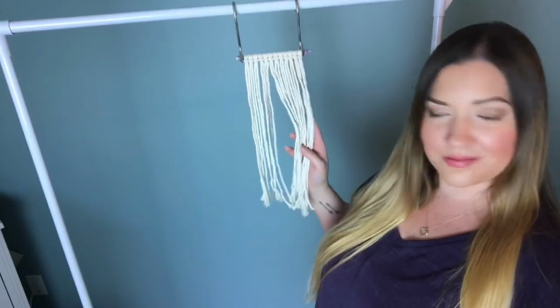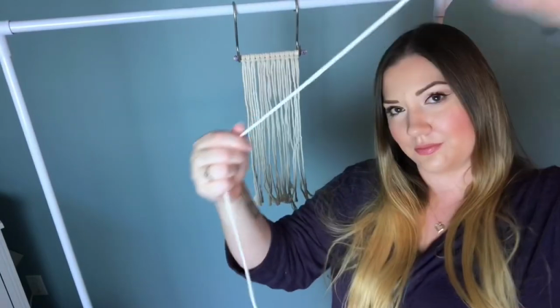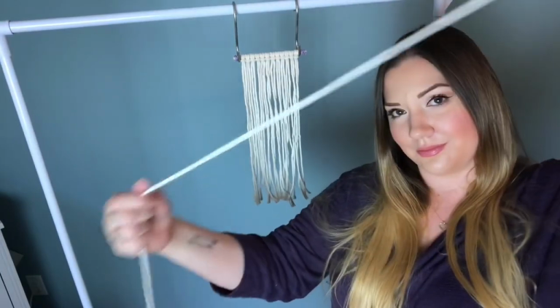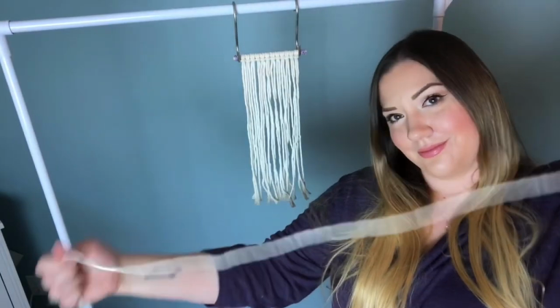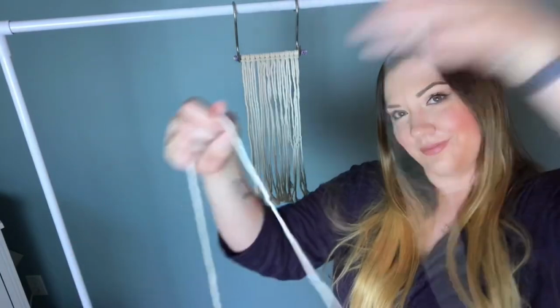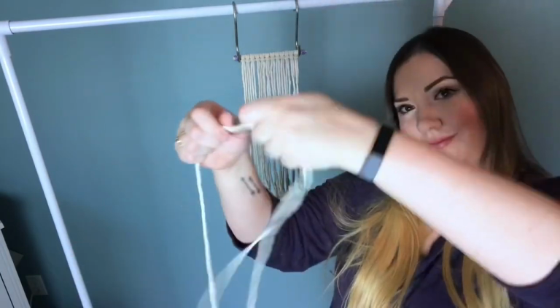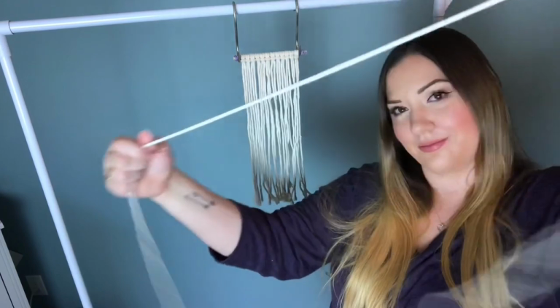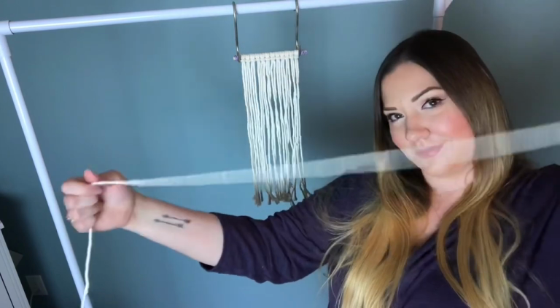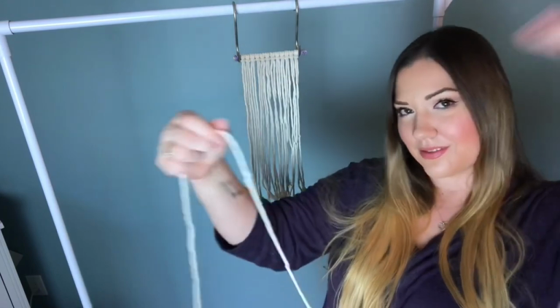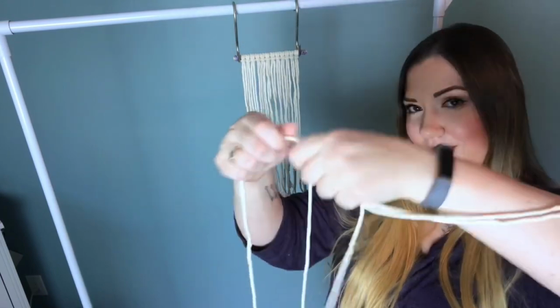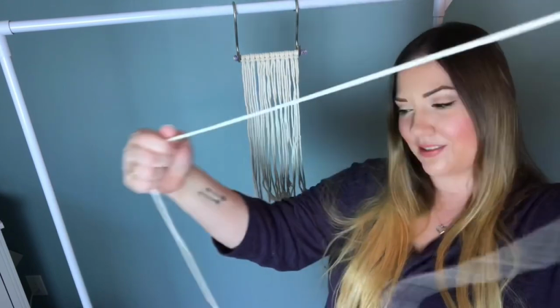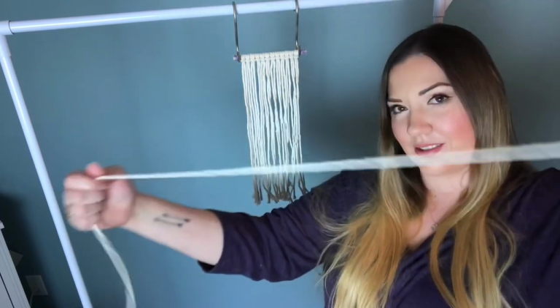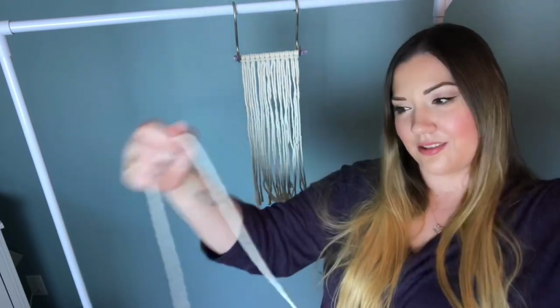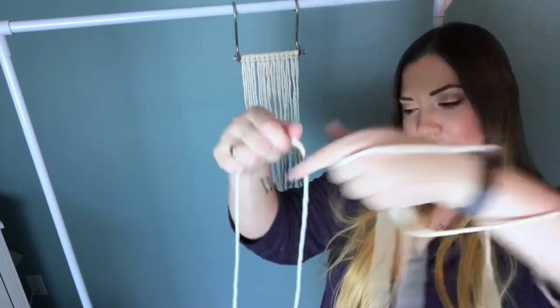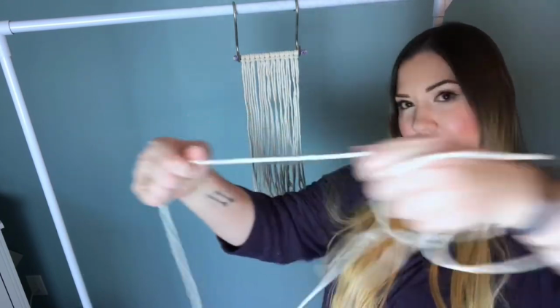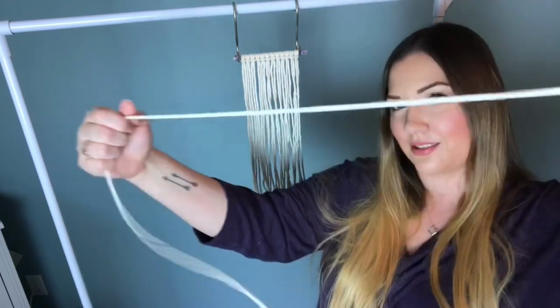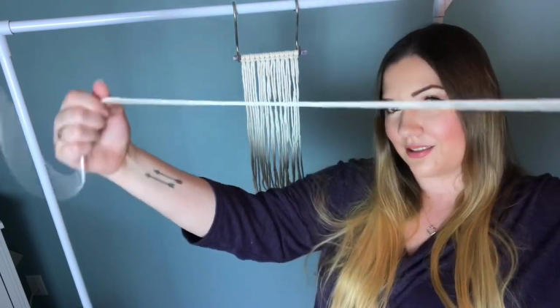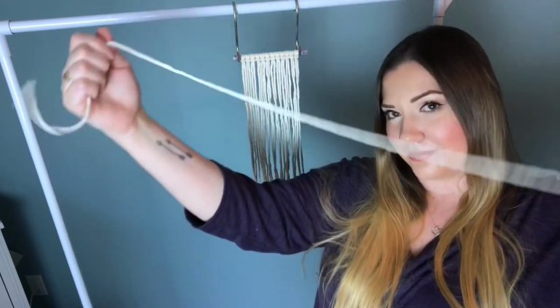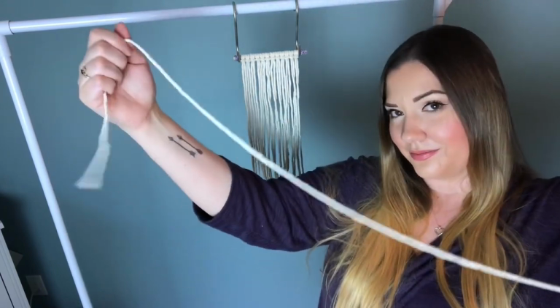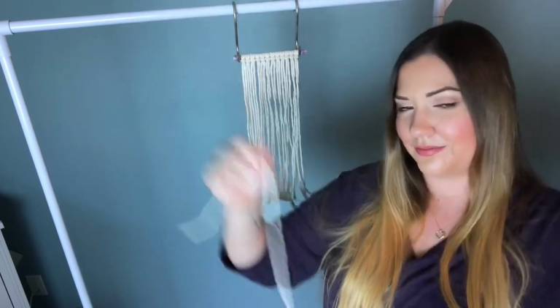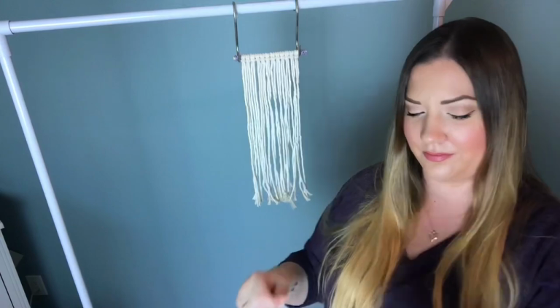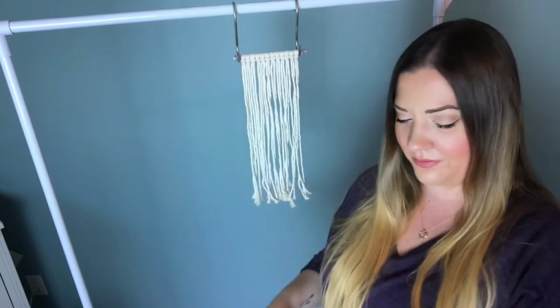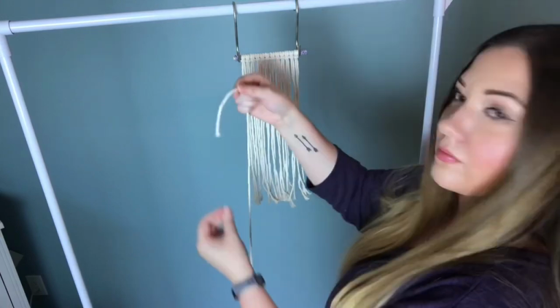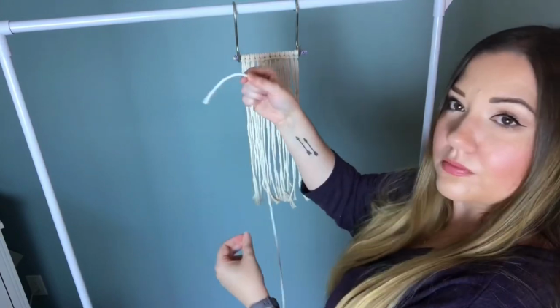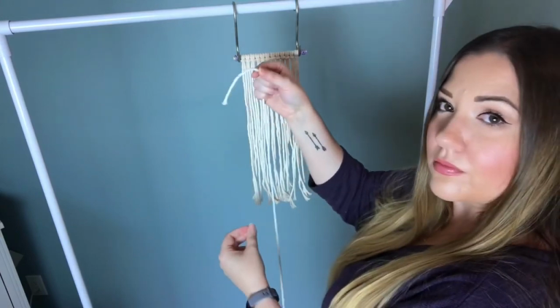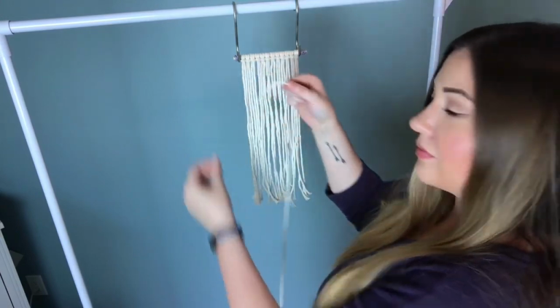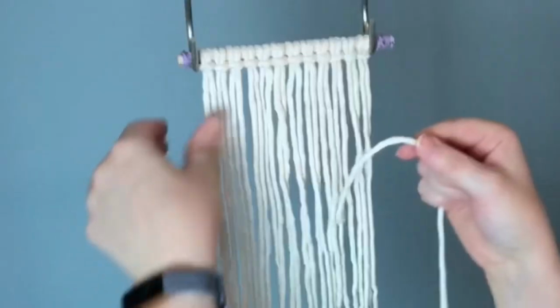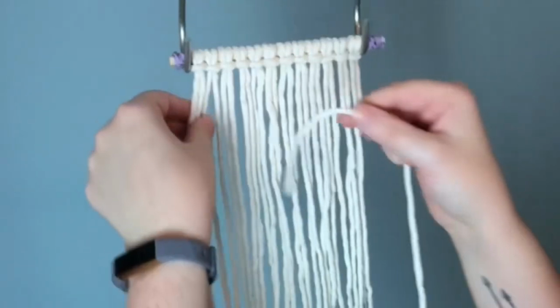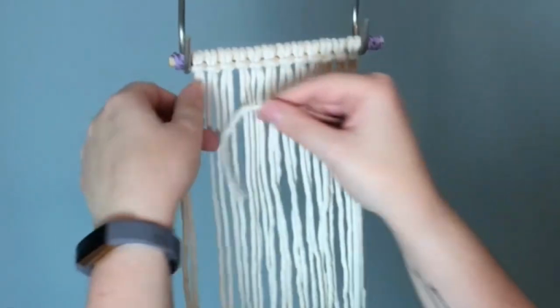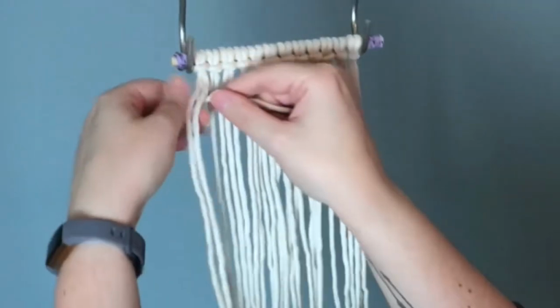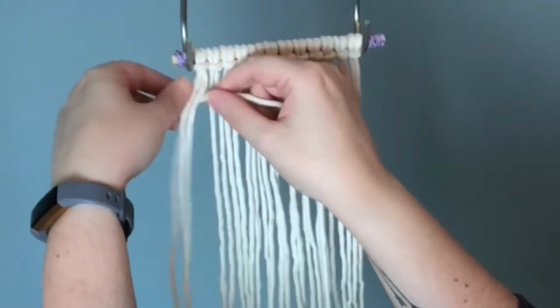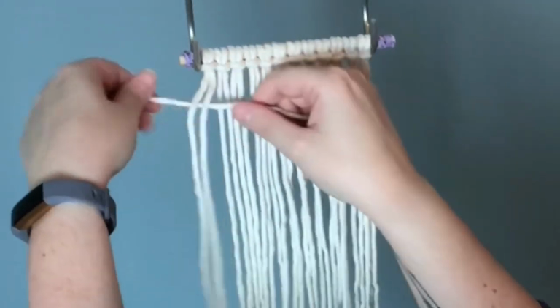Once you have them all on there, it's time to take a really long strand of cord to tie your vertical double half hitches. Don't be too concerned with the exact measurement for this because we can always add more later.